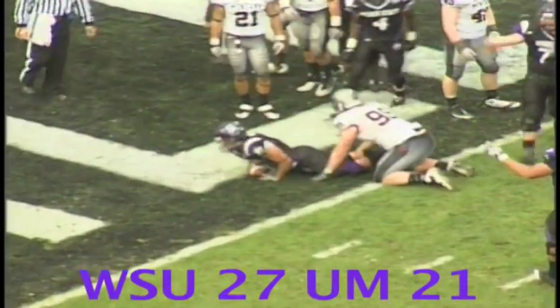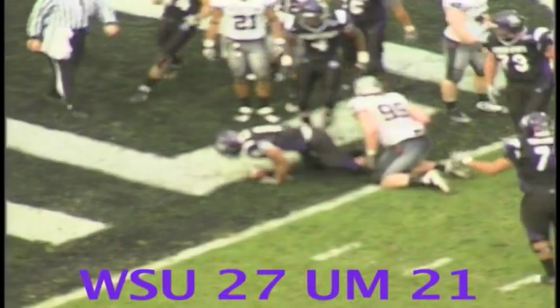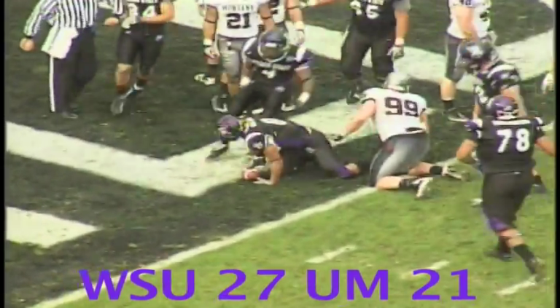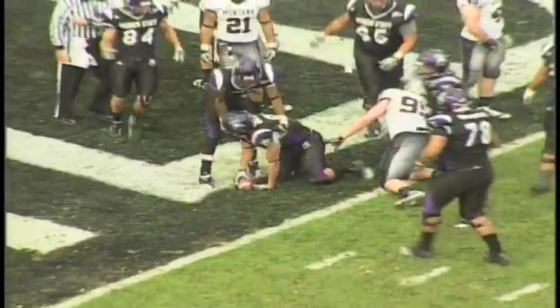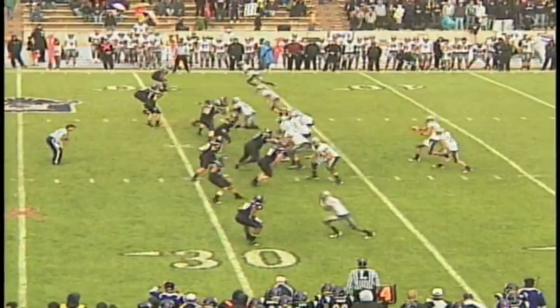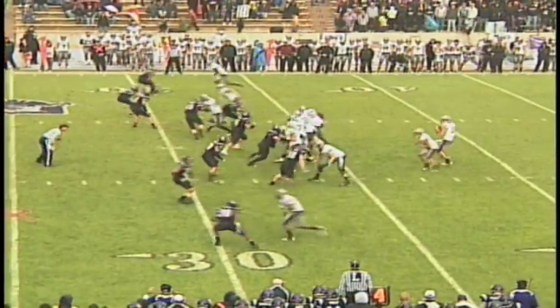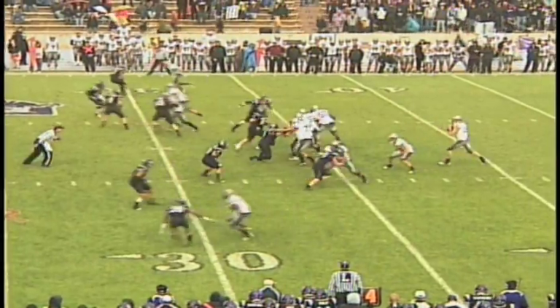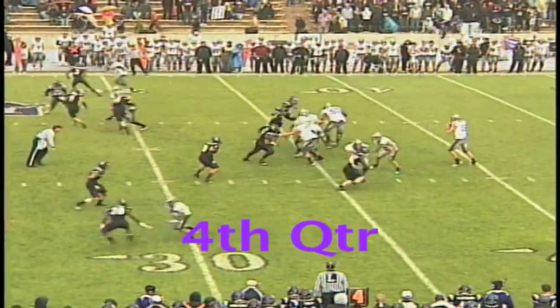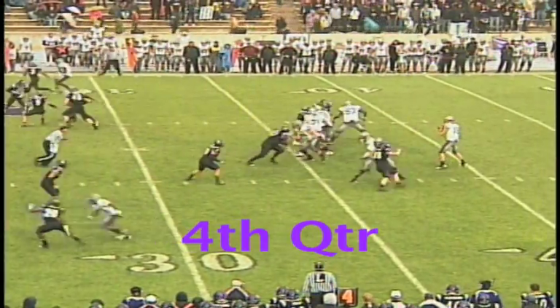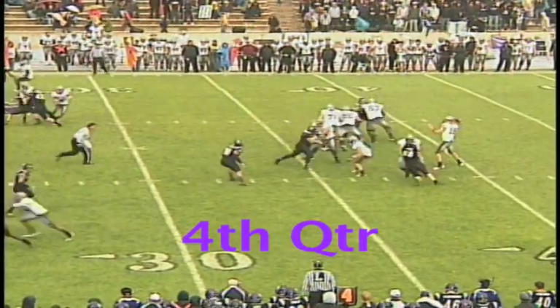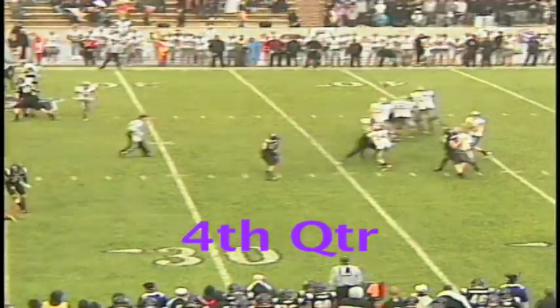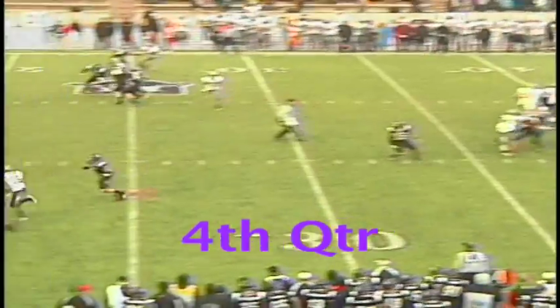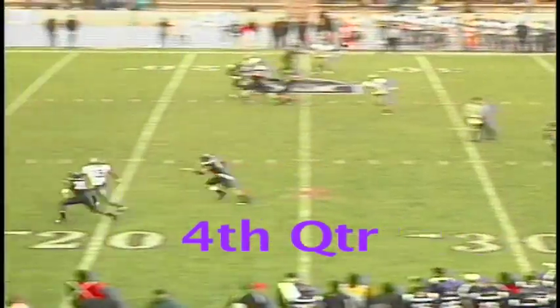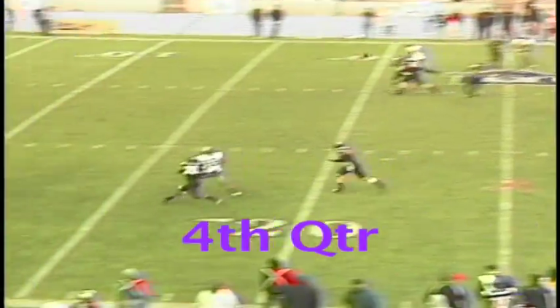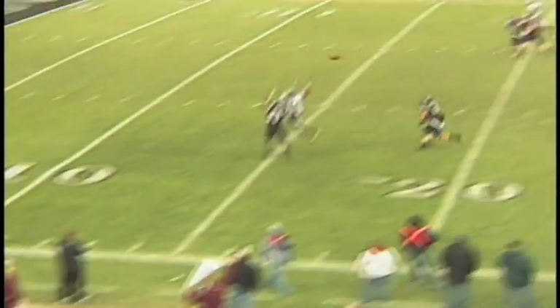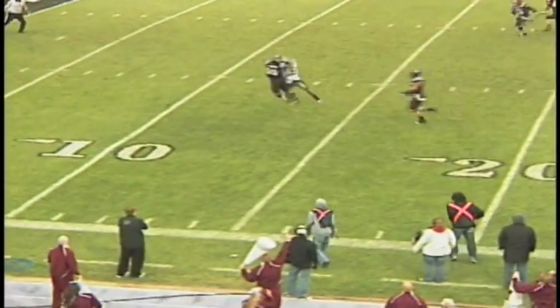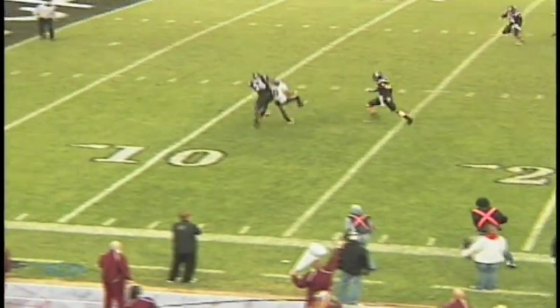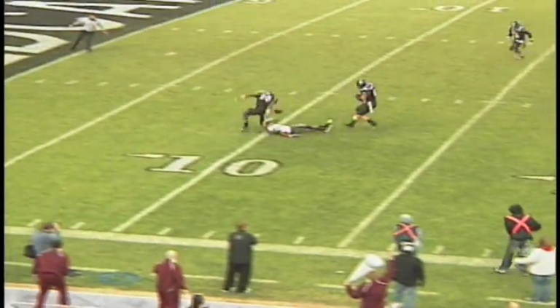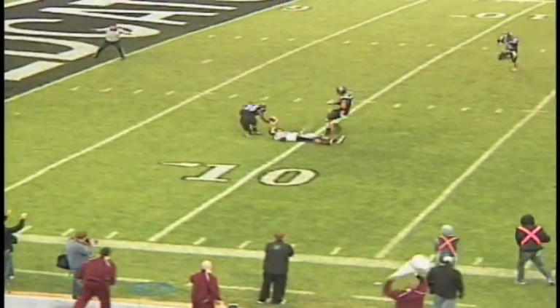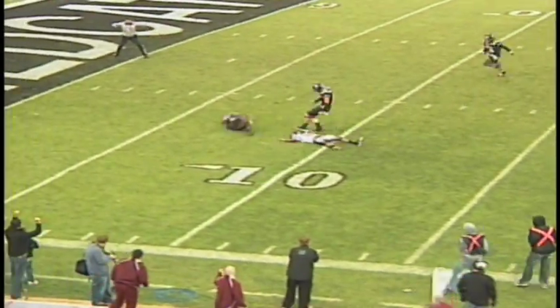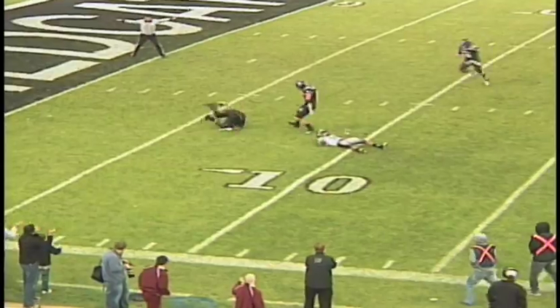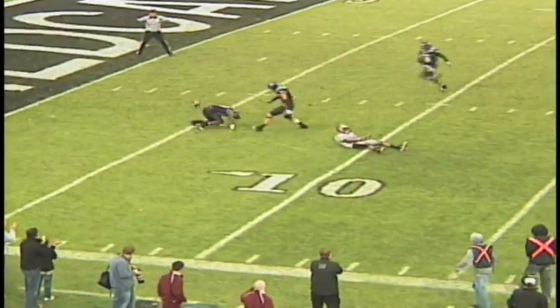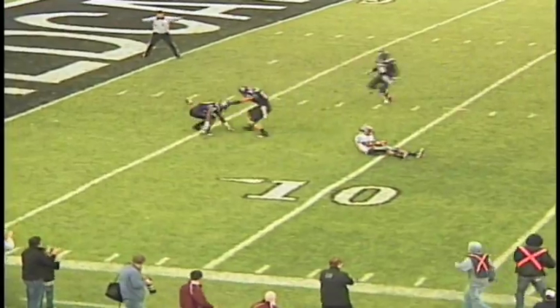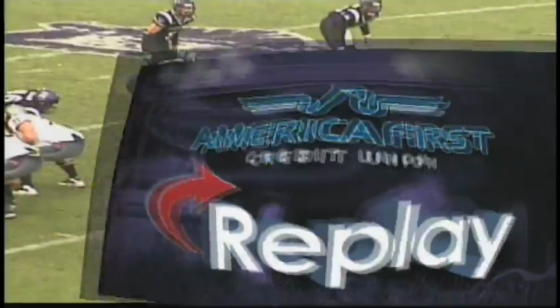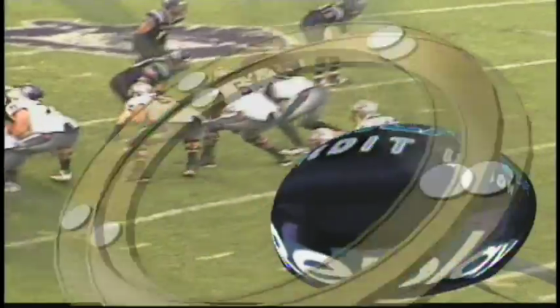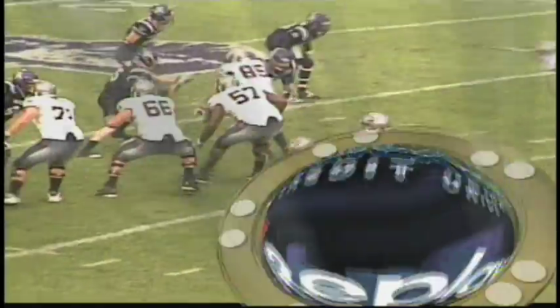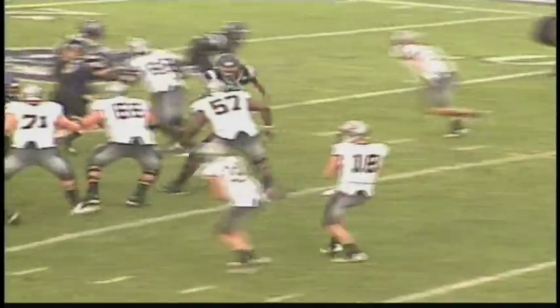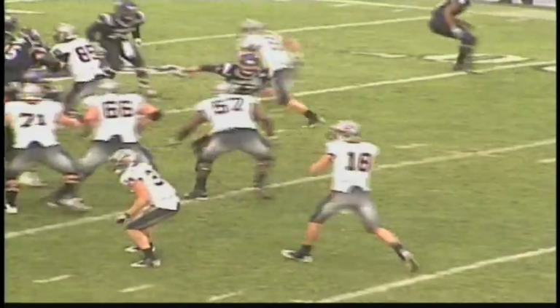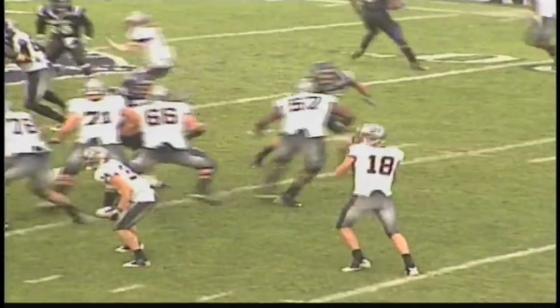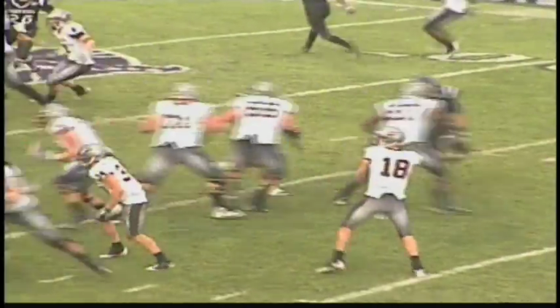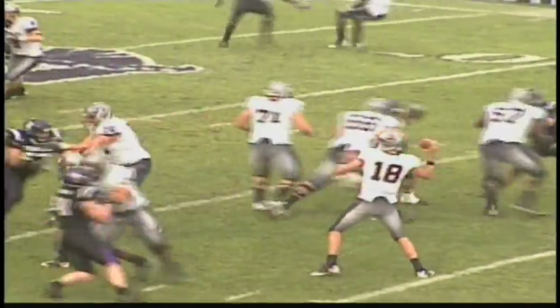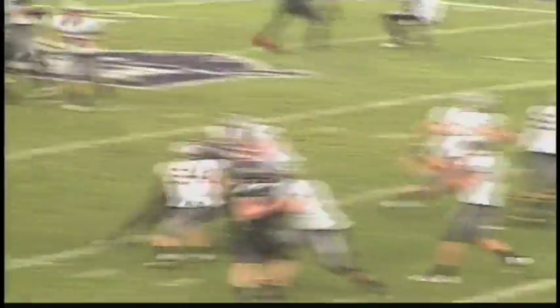Great blocking up front. Roper back to throw, throwing deep for Sombrano, and it's broken up. That put about at least 3 points on the board.